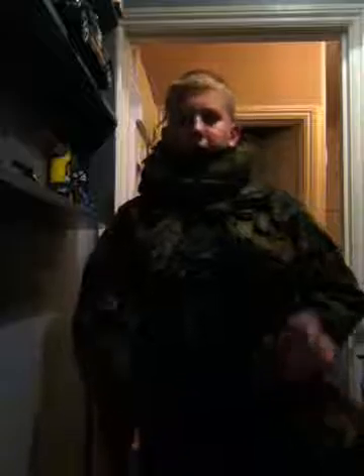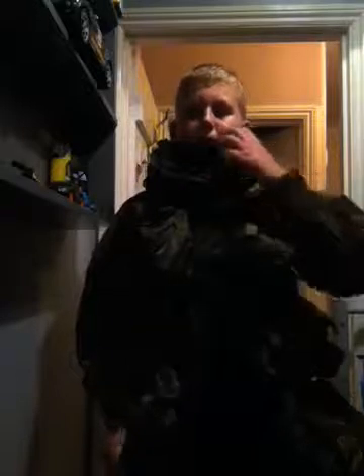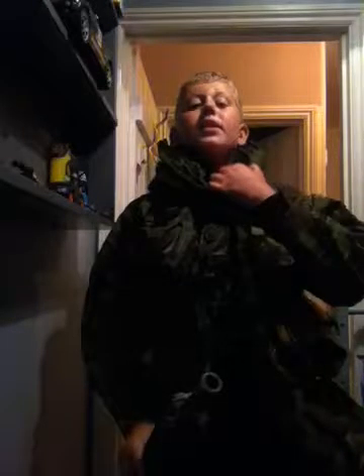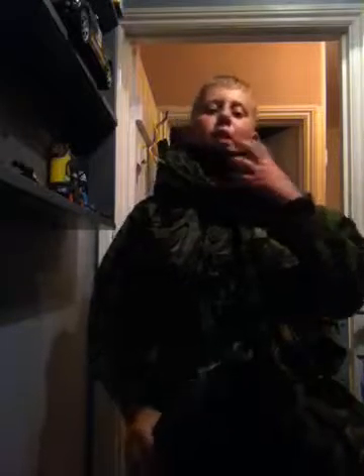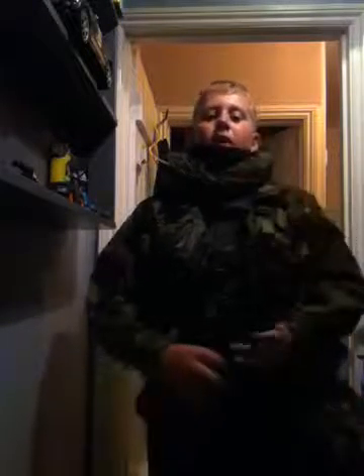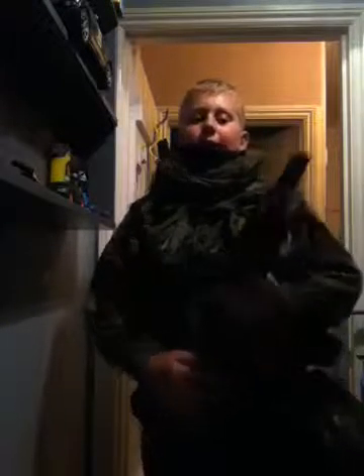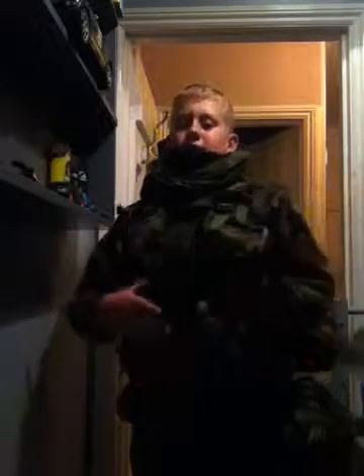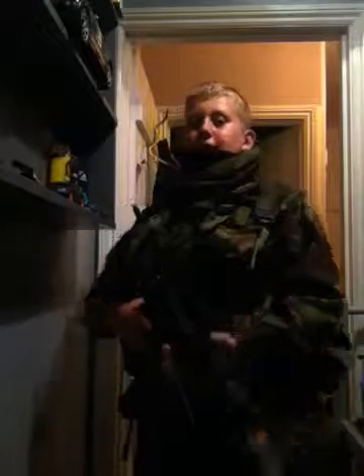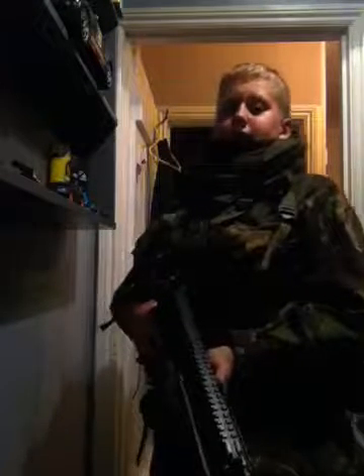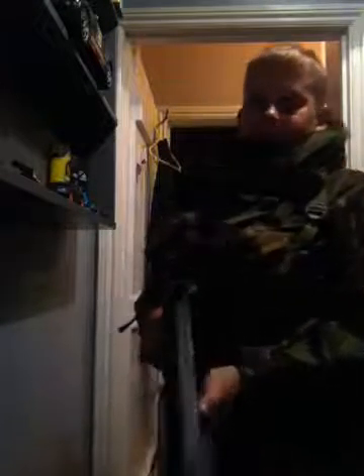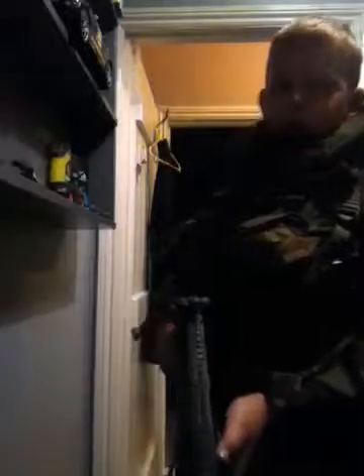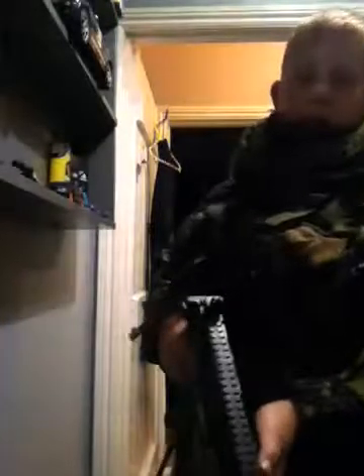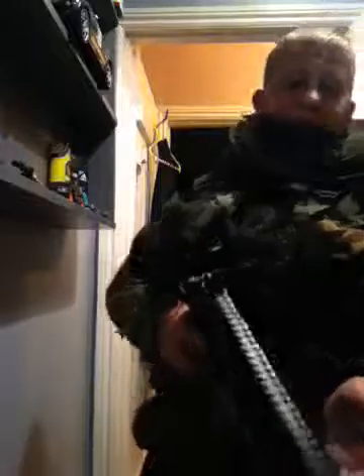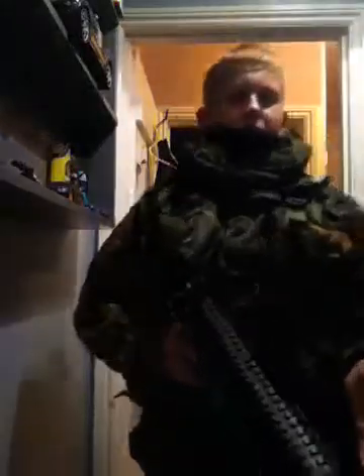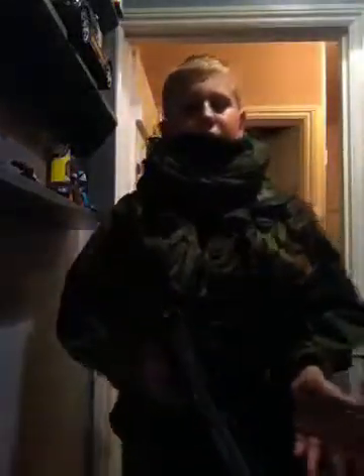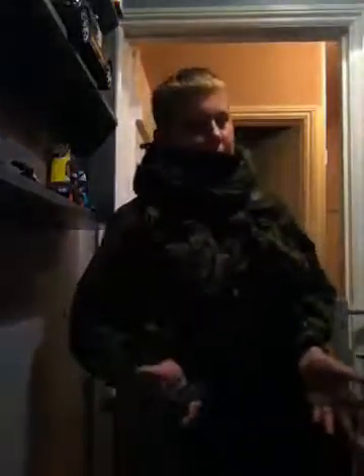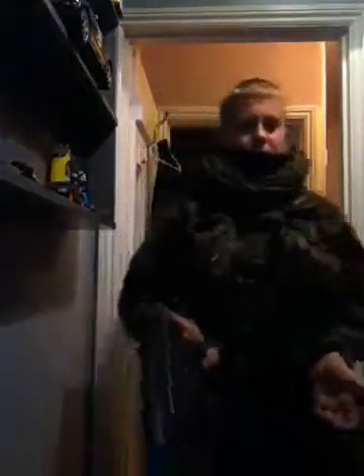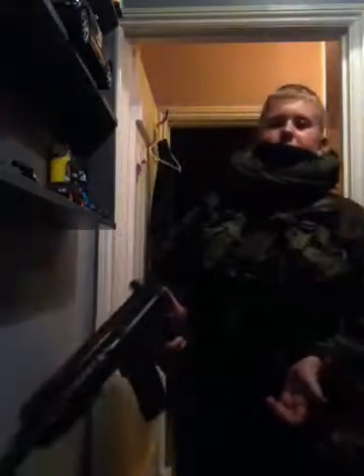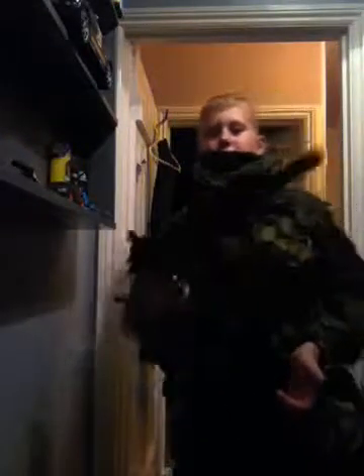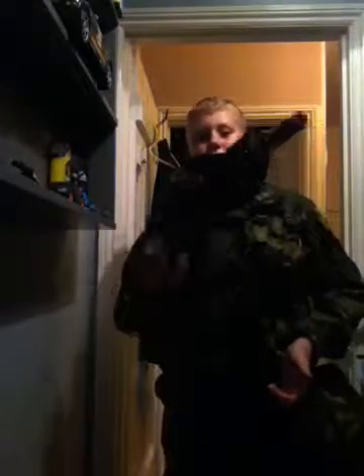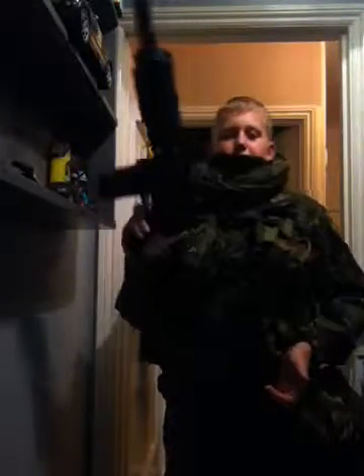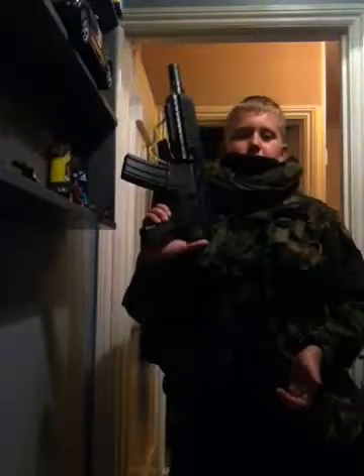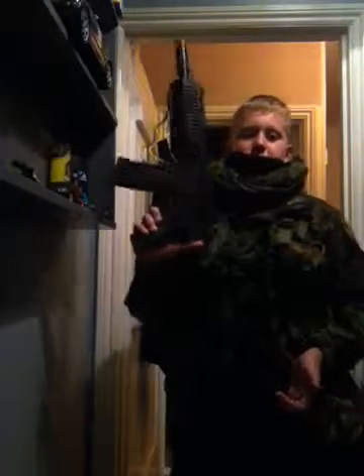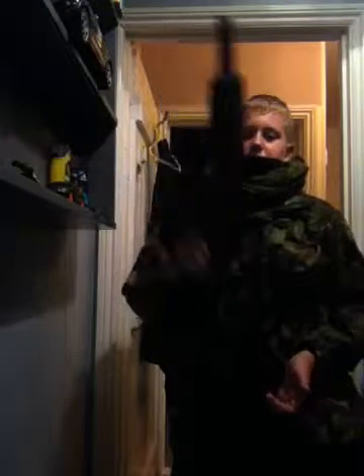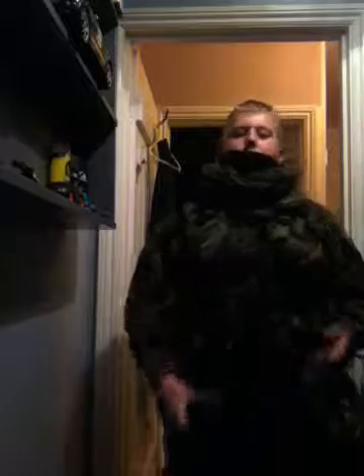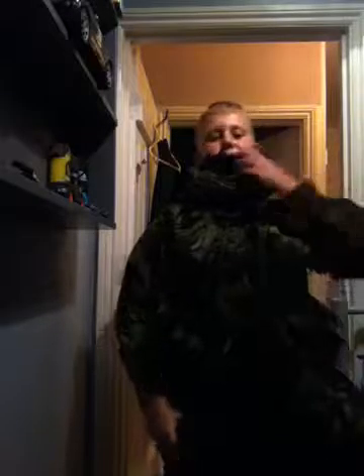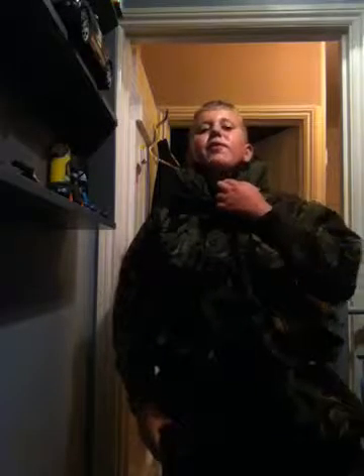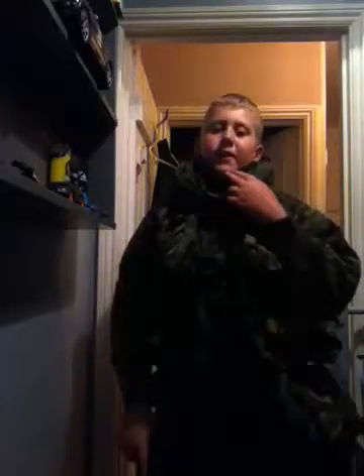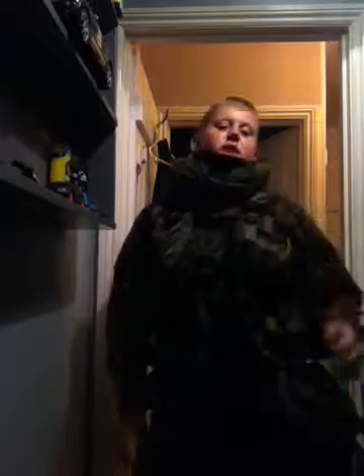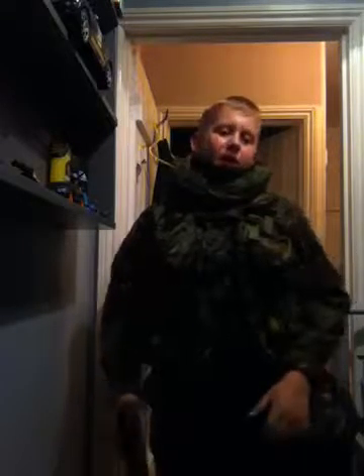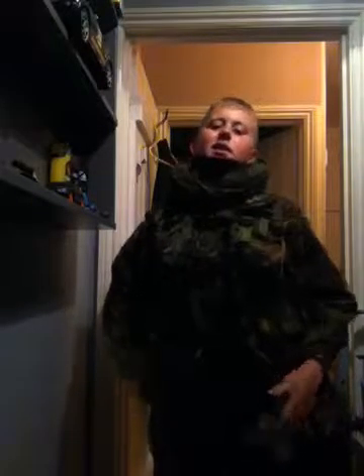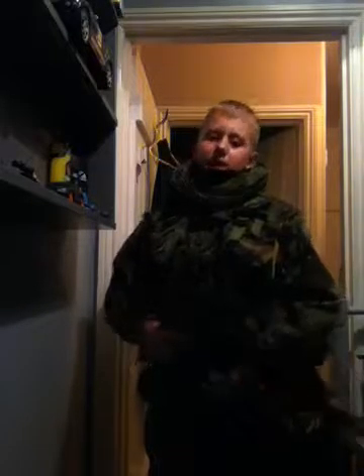Hi guys, welcome back to another video. Today is a video about my loadout. By the way, this is completely a prop — nothing to see over the video. Alright, let's get started.